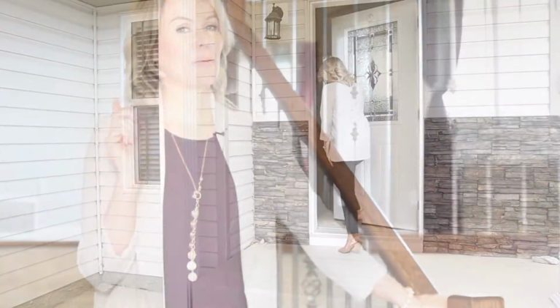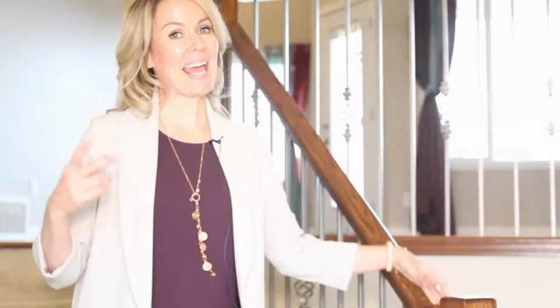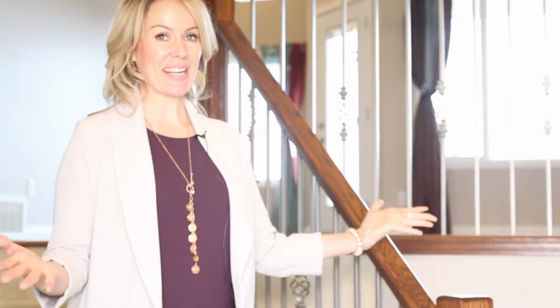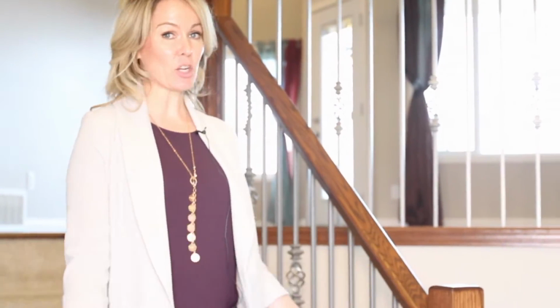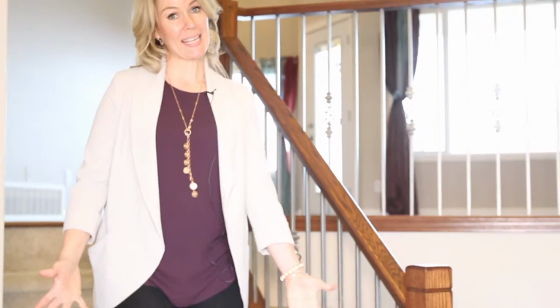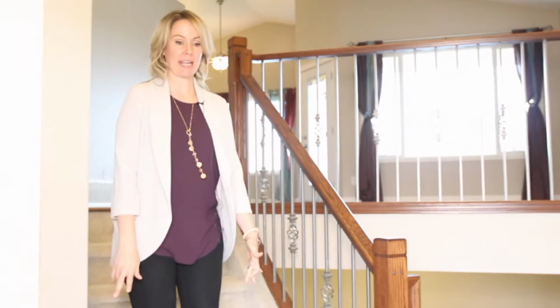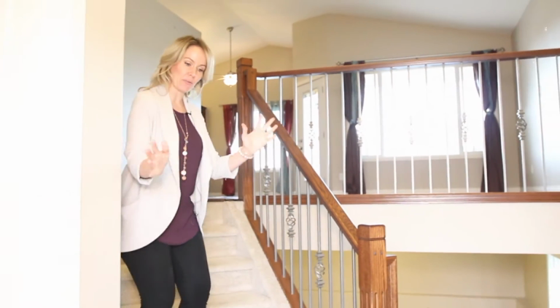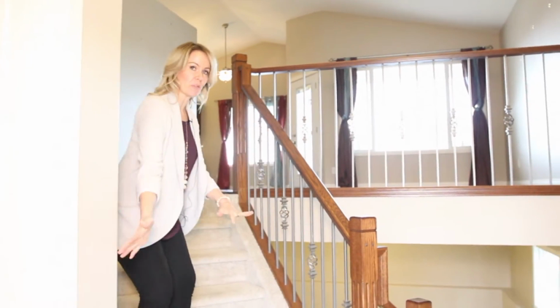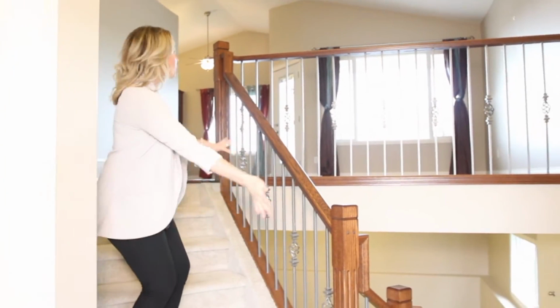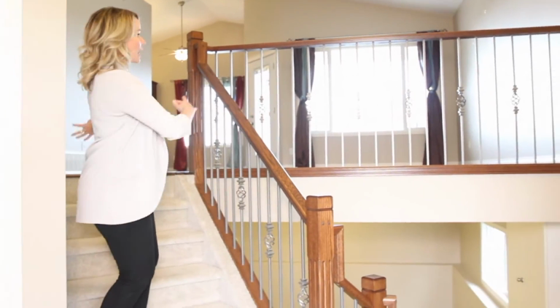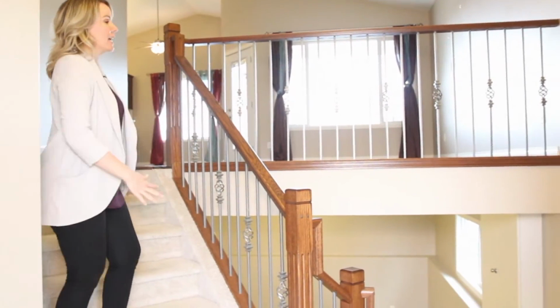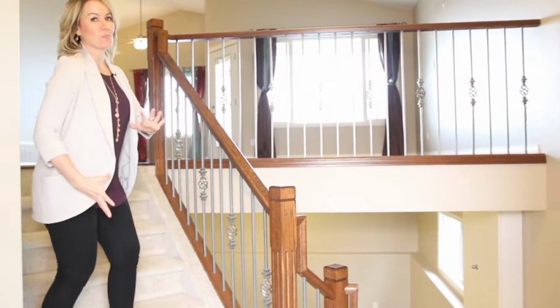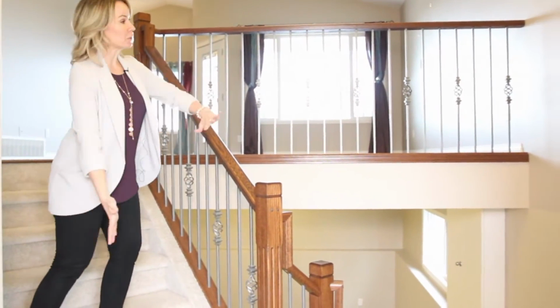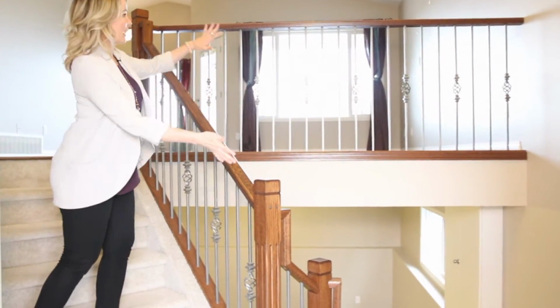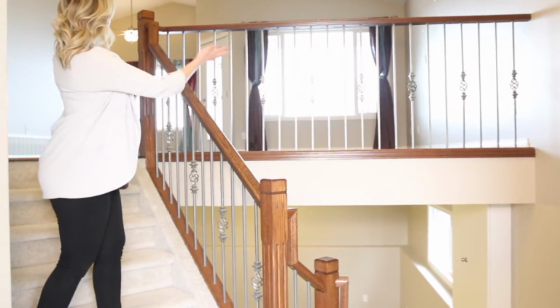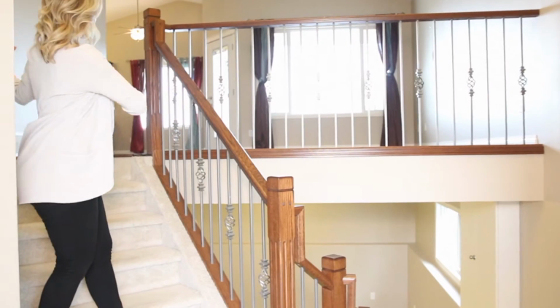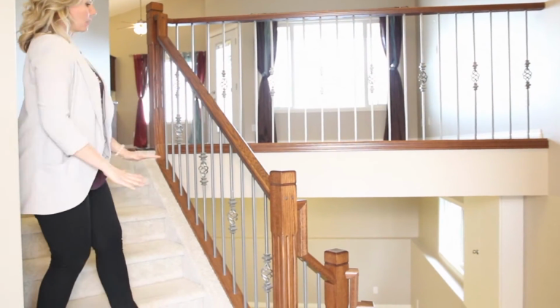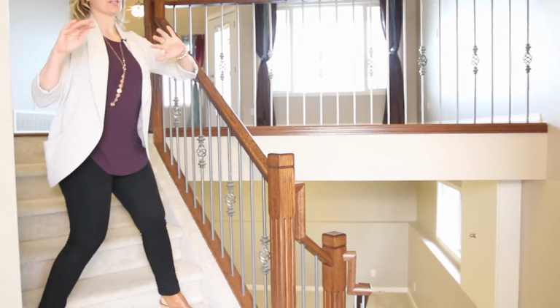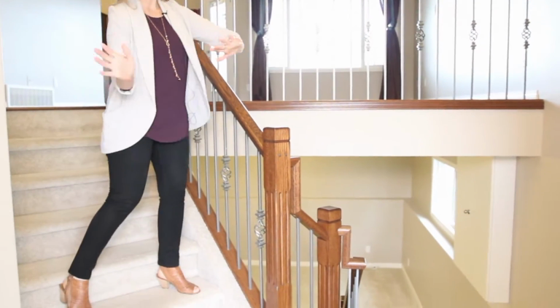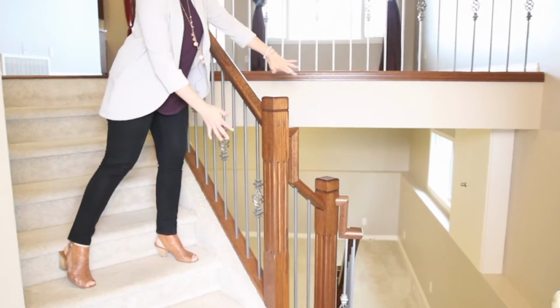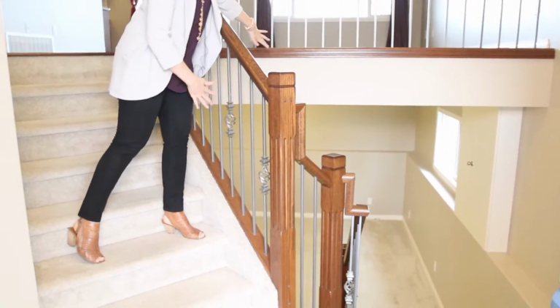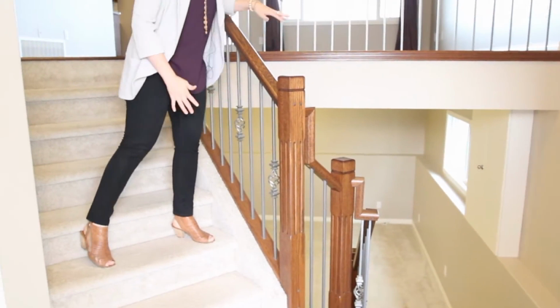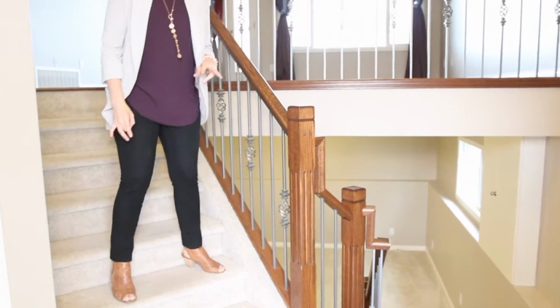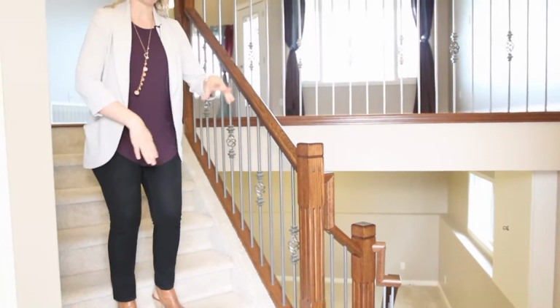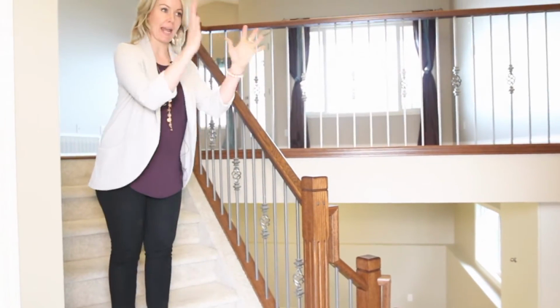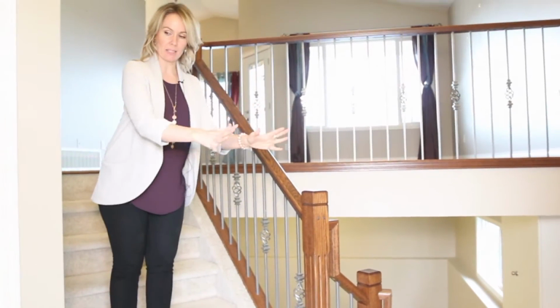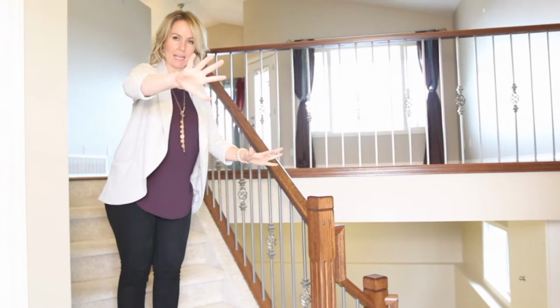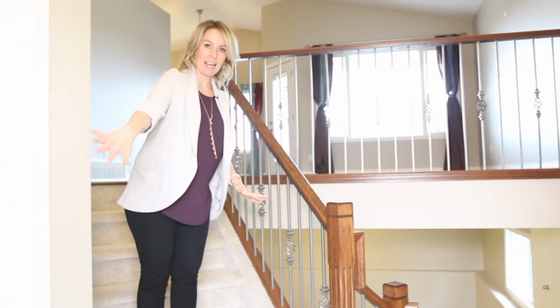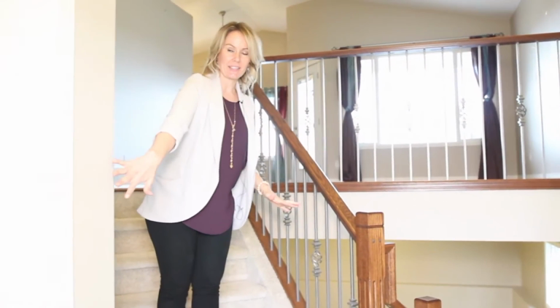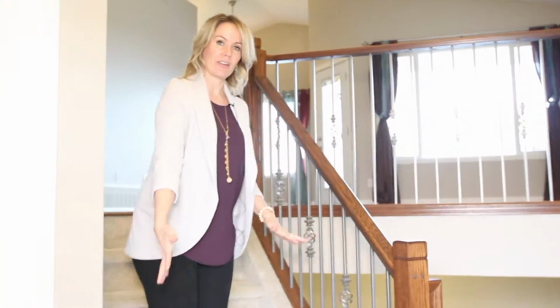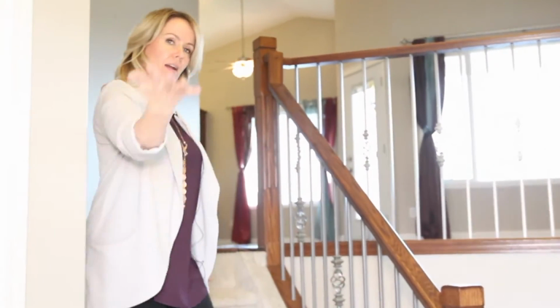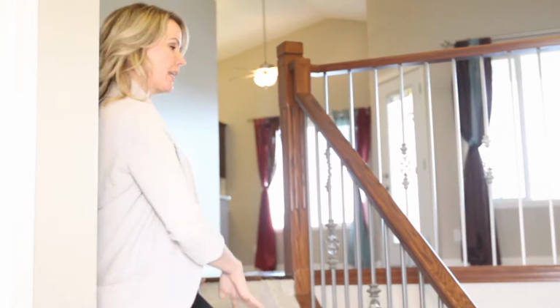Number one: entry. This is a great entry — it gives you a view of the whole beautiful house. This beautiful railing, all of the windows. You can see down into the basement, you can see what's going on. You have a nice big closet and access to the laundry. Come on in.